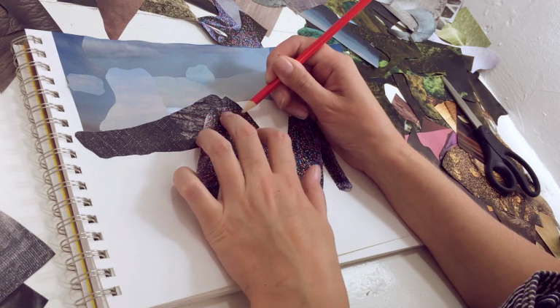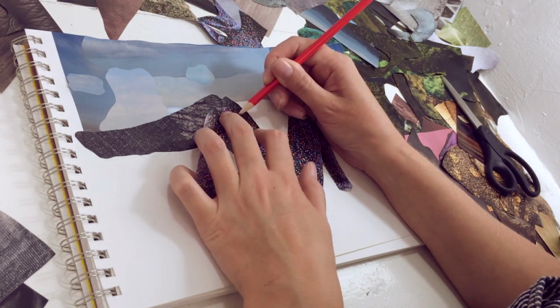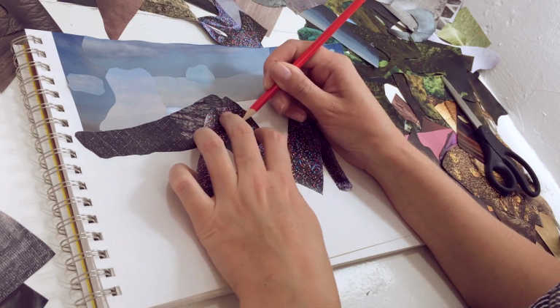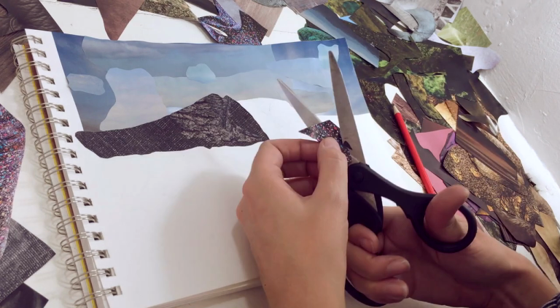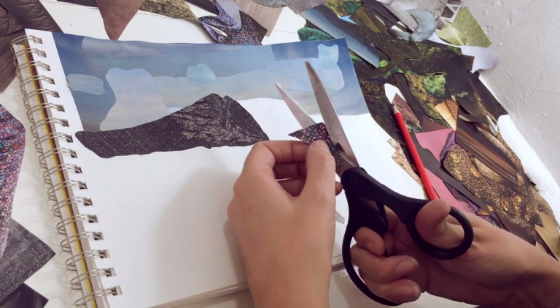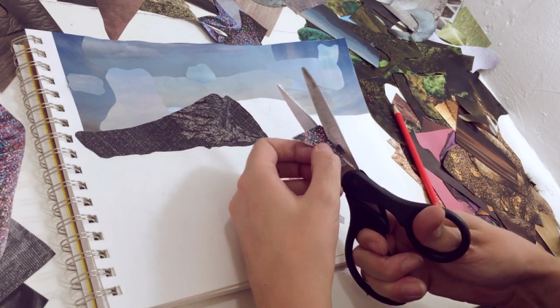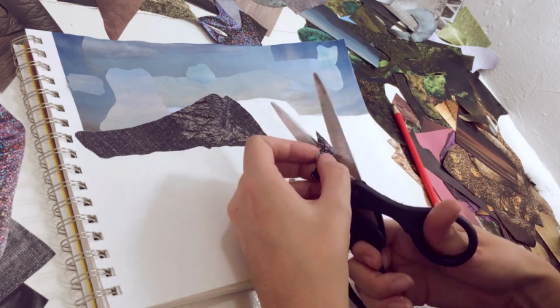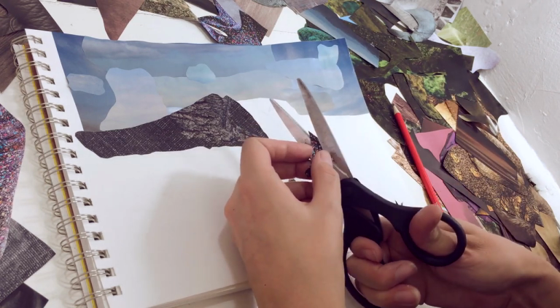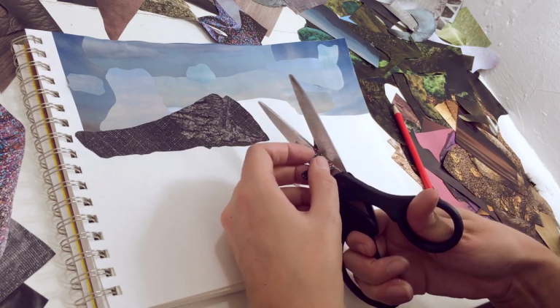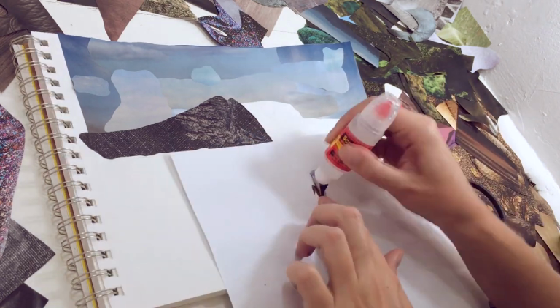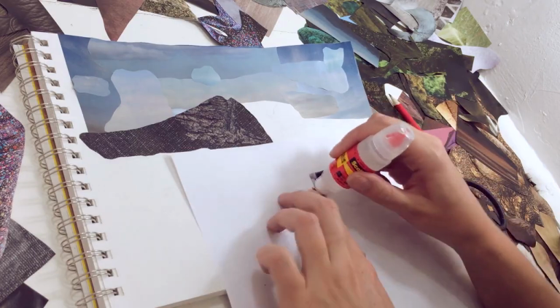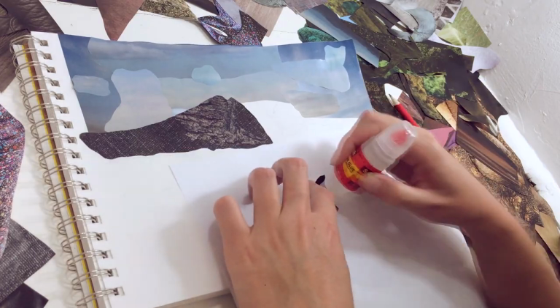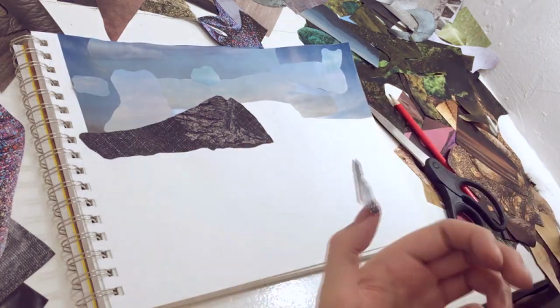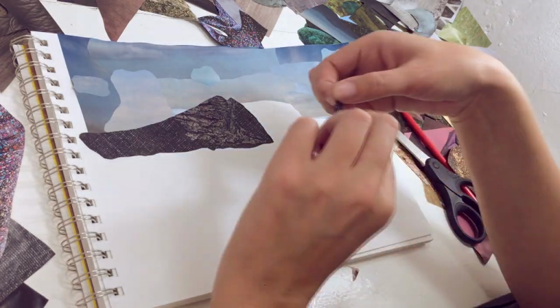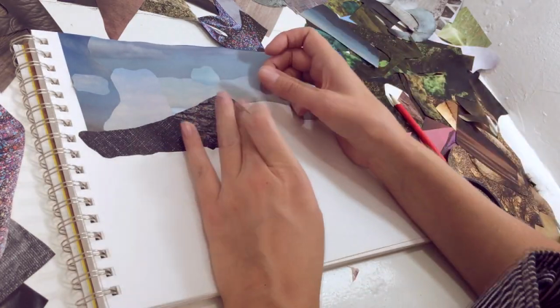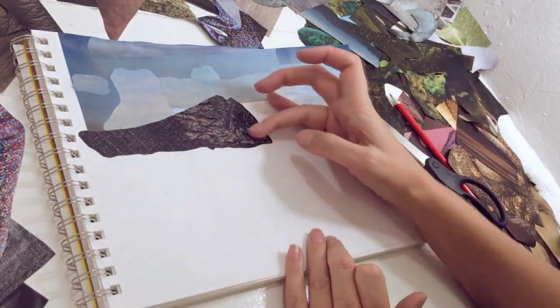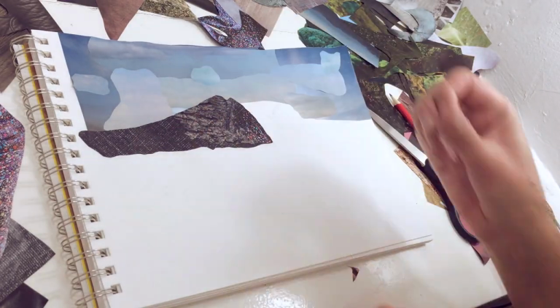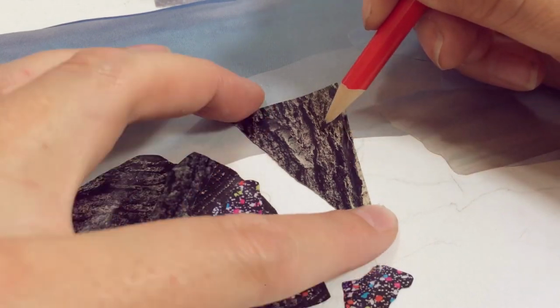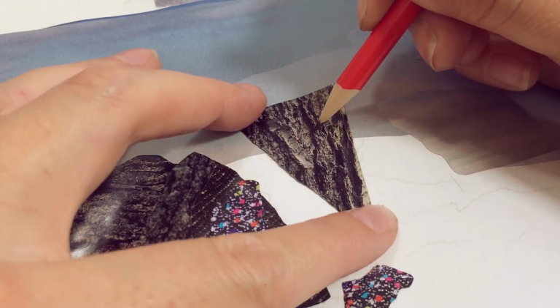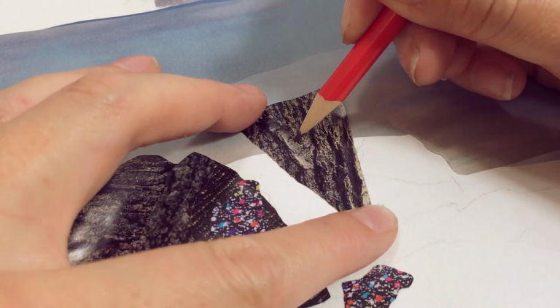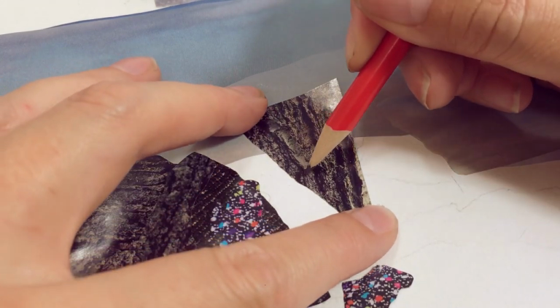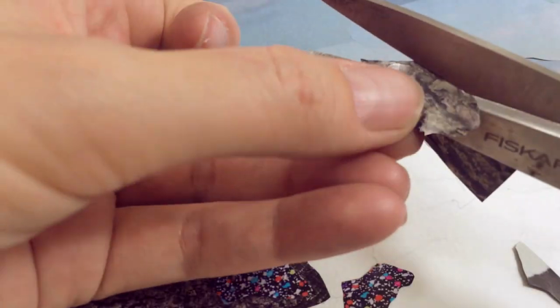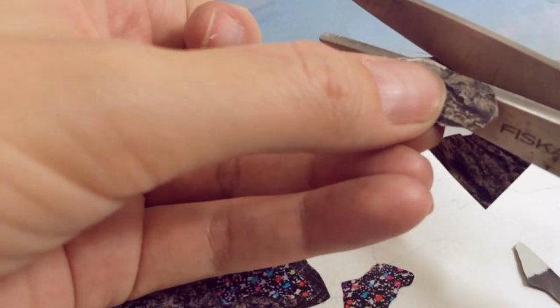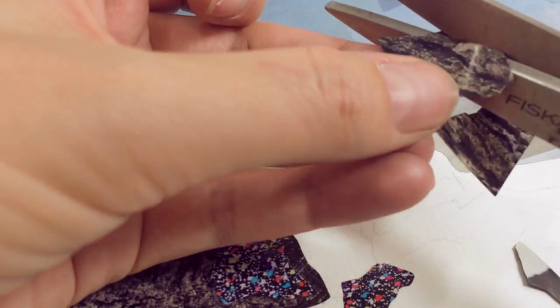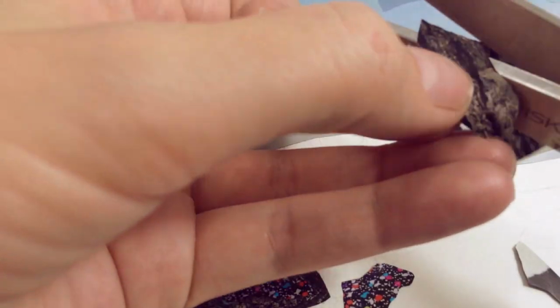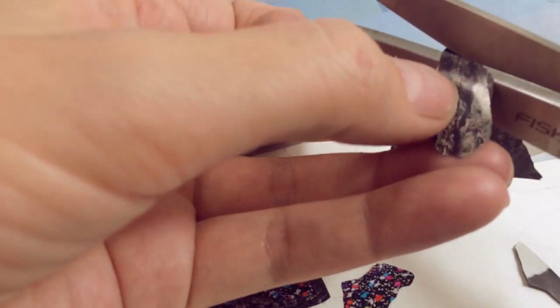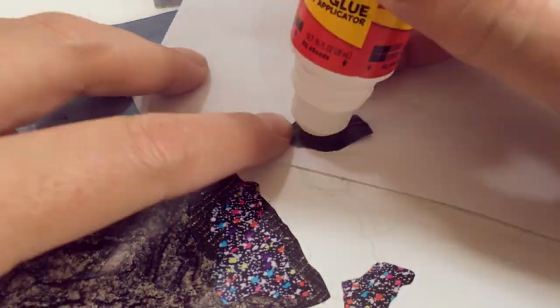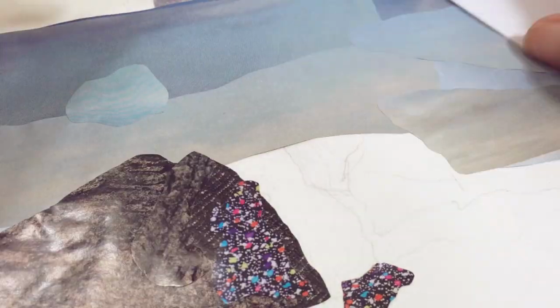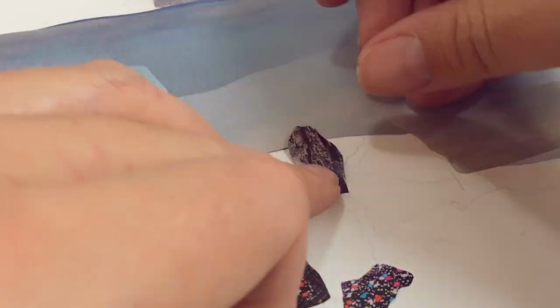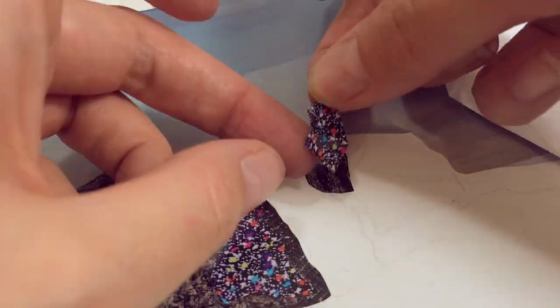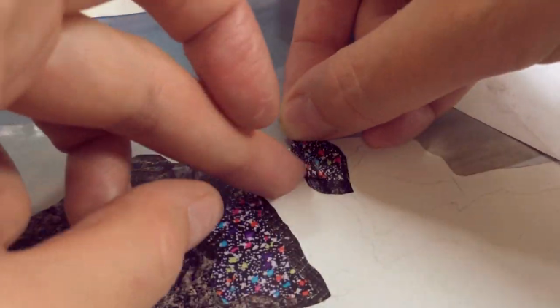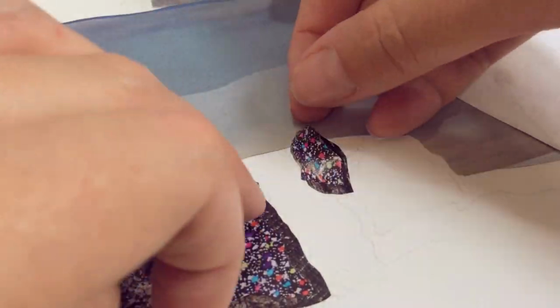Then I use this colorful tweed jacket for the parts in the middle of the mountain where the sun starts to hit. This is kind of a transition area when it comes to sunlight, so I add some more tree bark for the dark spots and top it with the tweed.